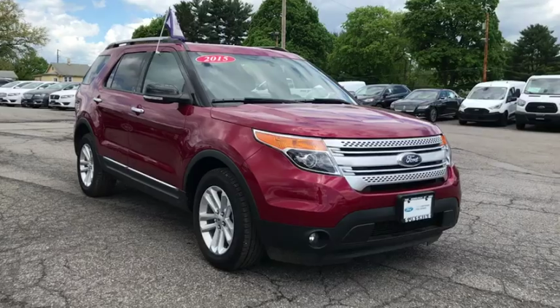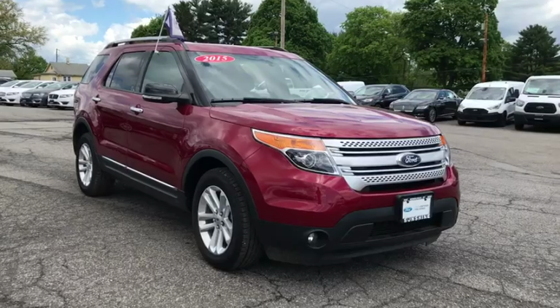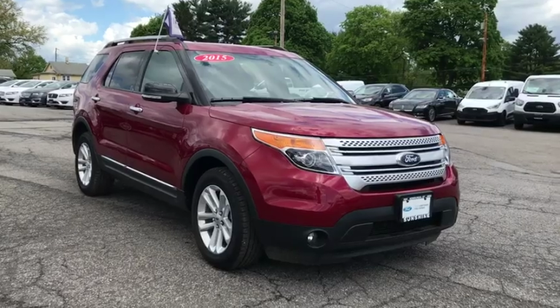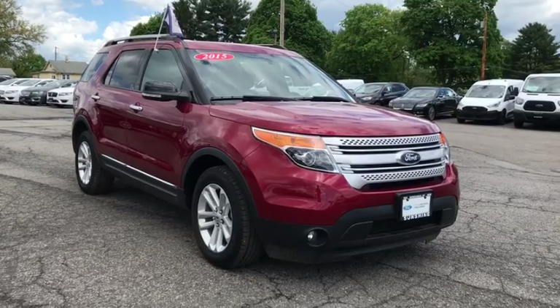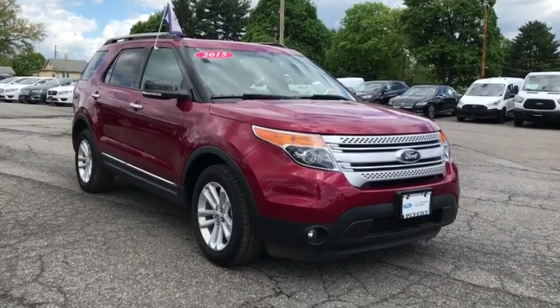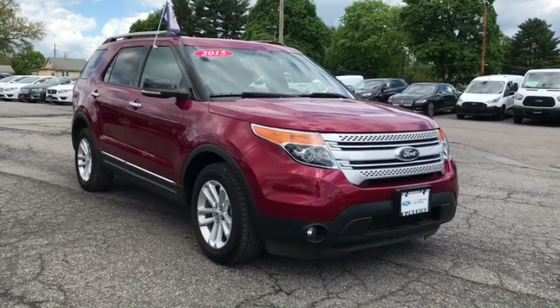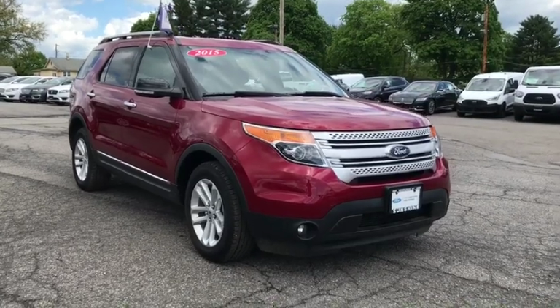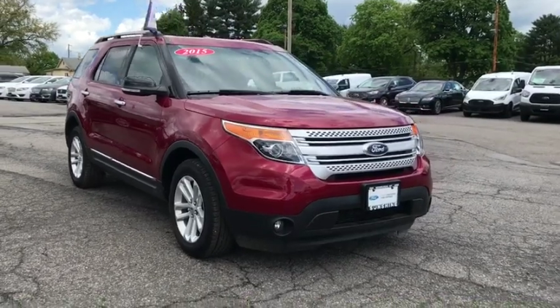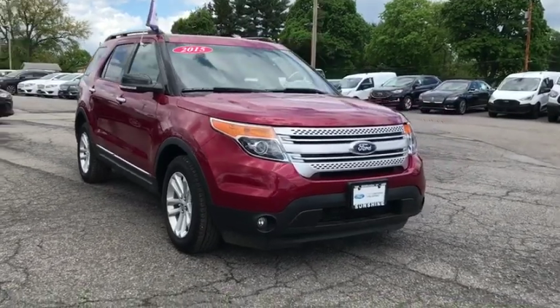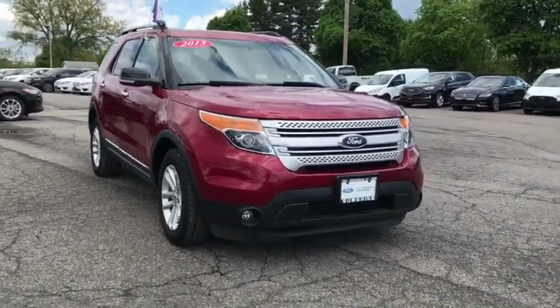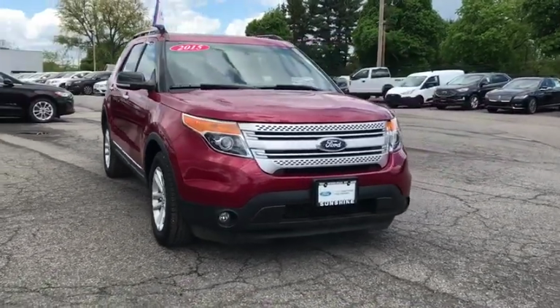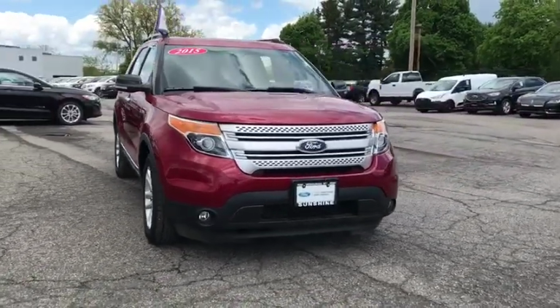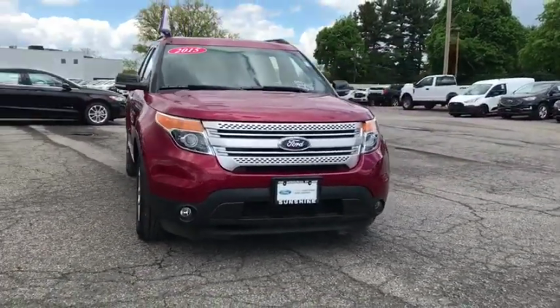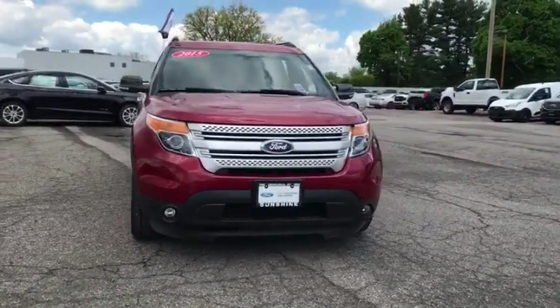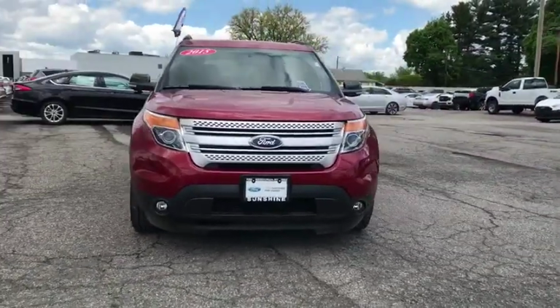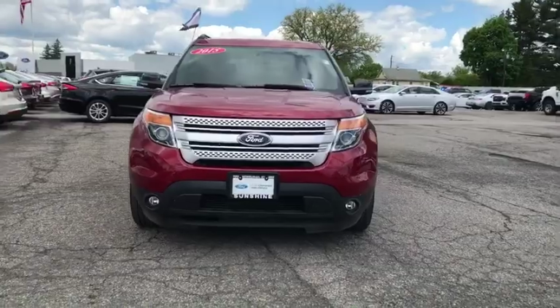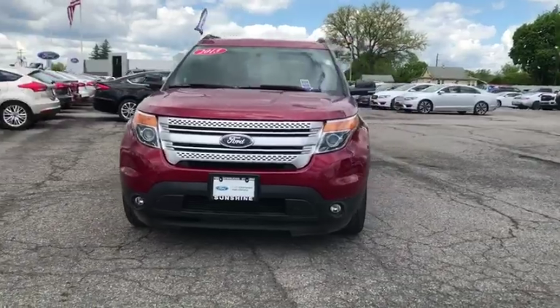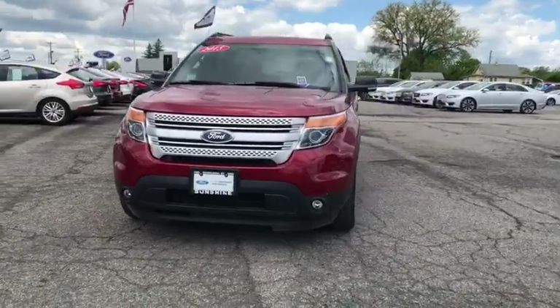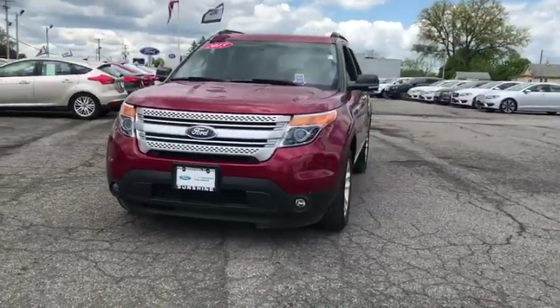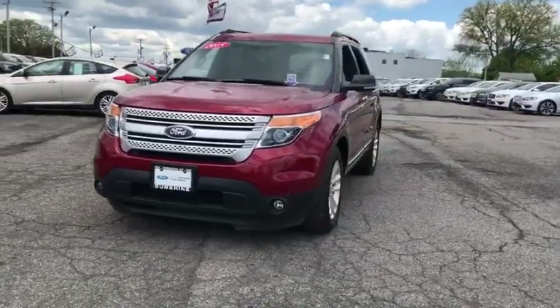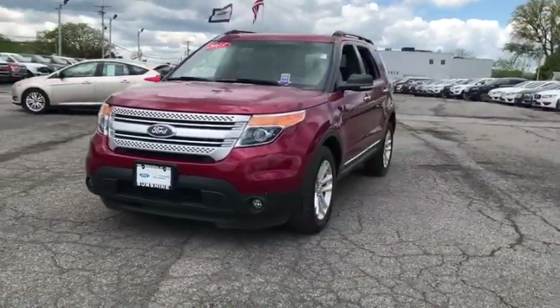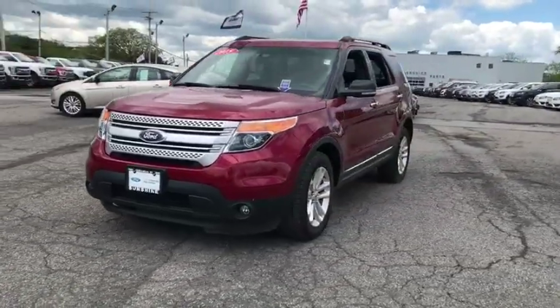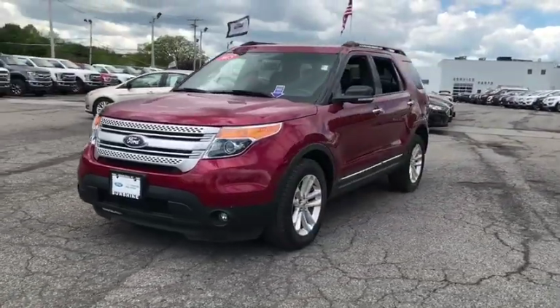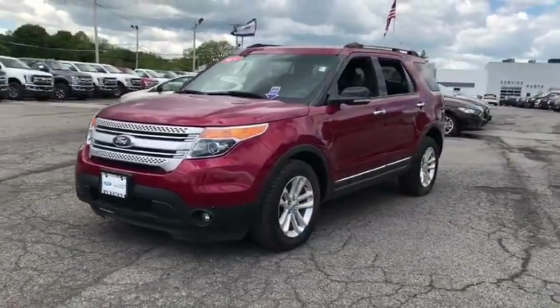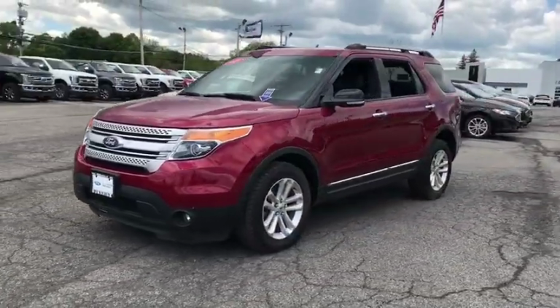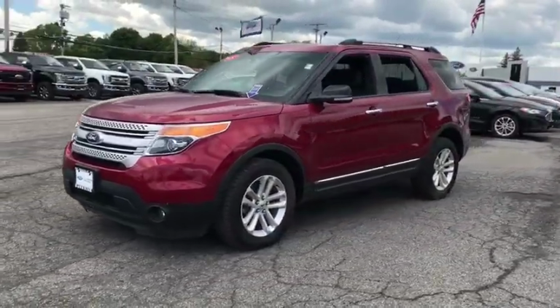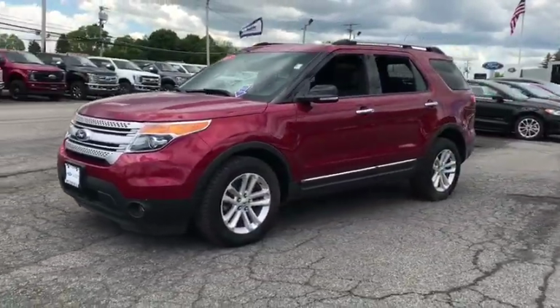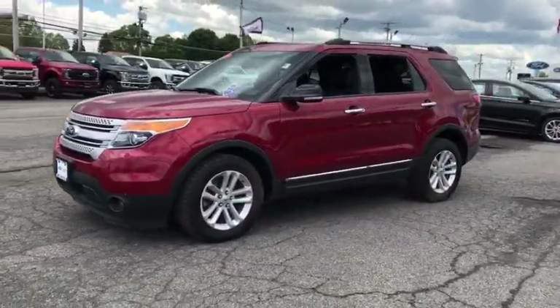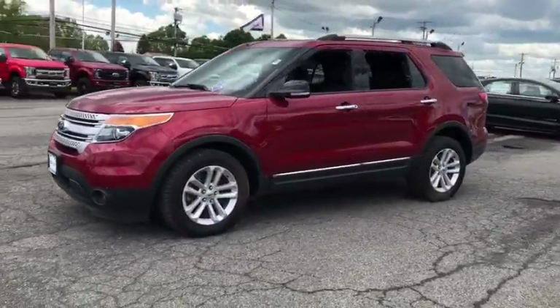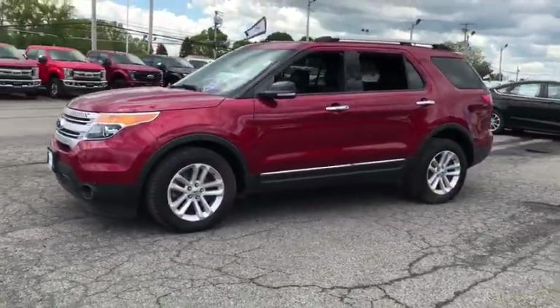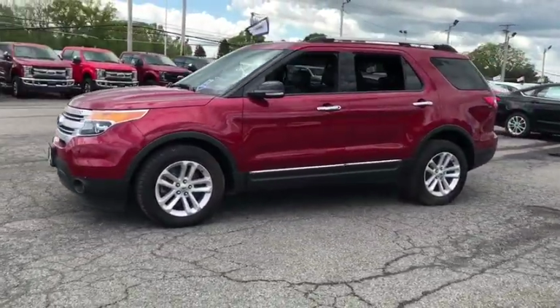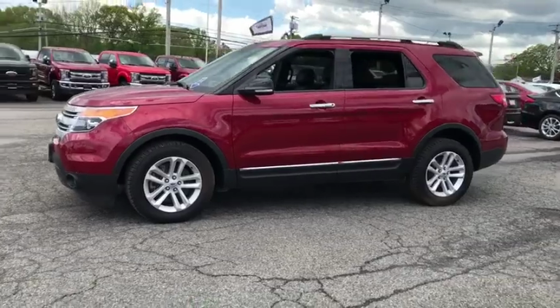2015 Explorer. You've got a lot of capabilities to call on in a Ford Explorer. Don't underestimate your choices. This vehicle has less than 55,000 miles.